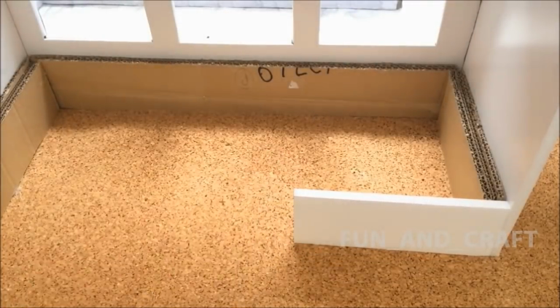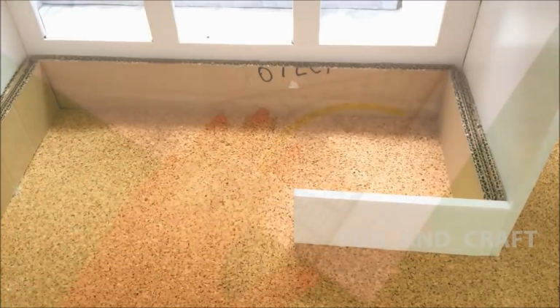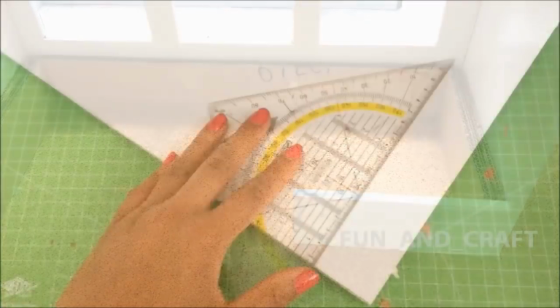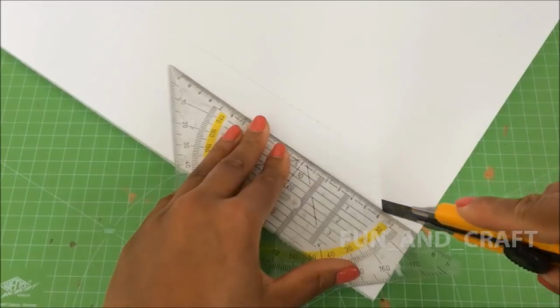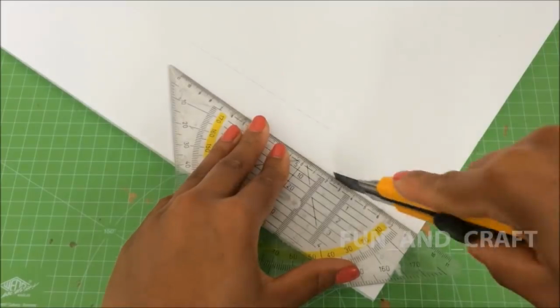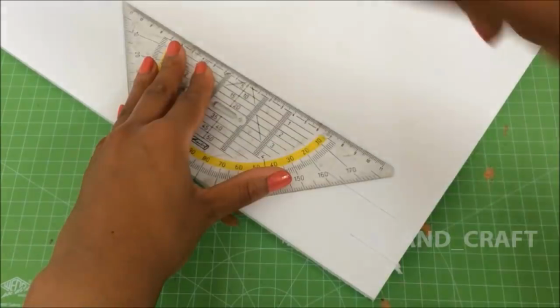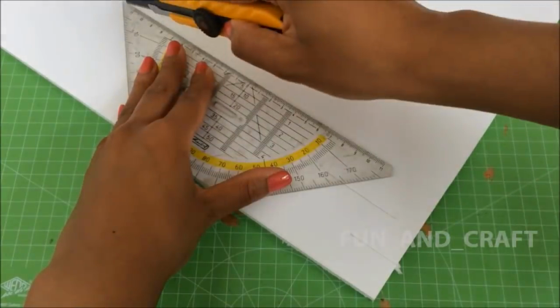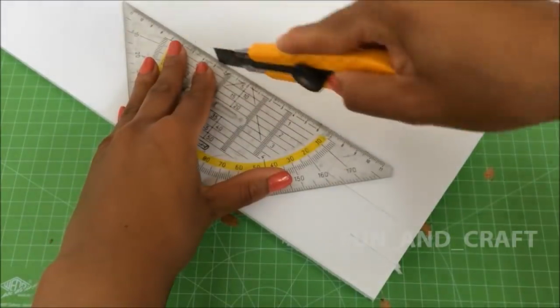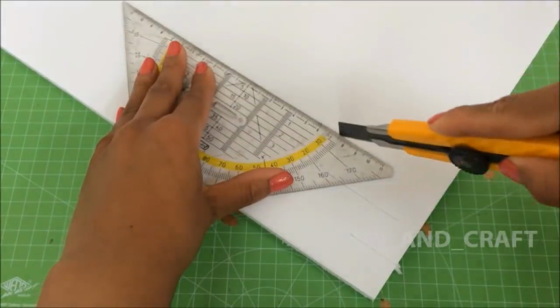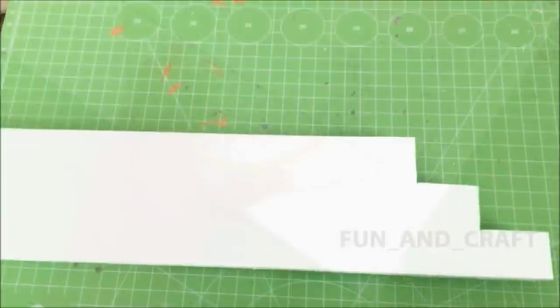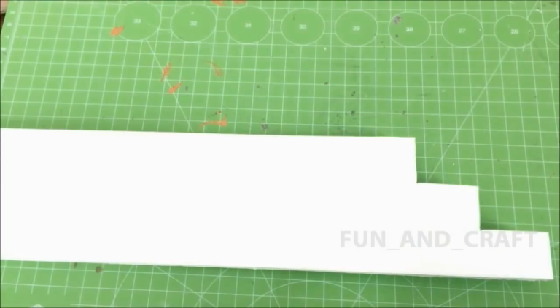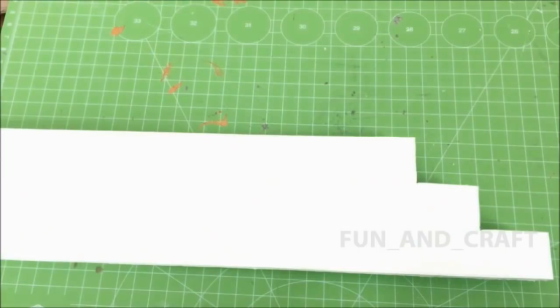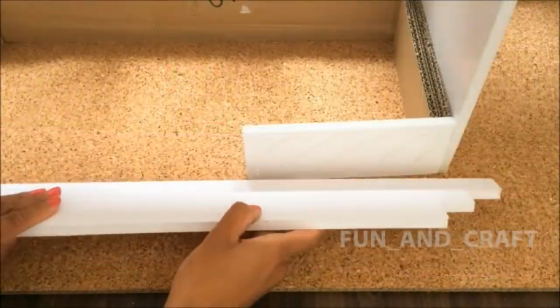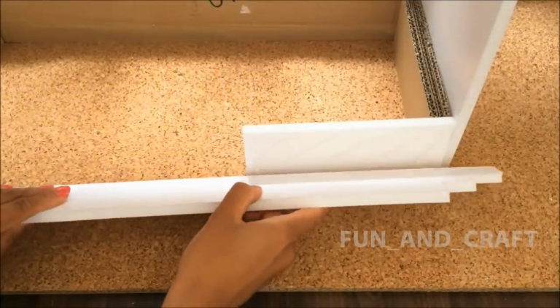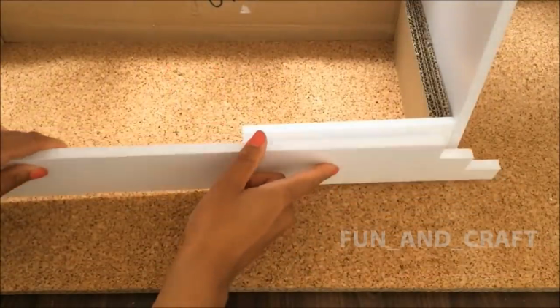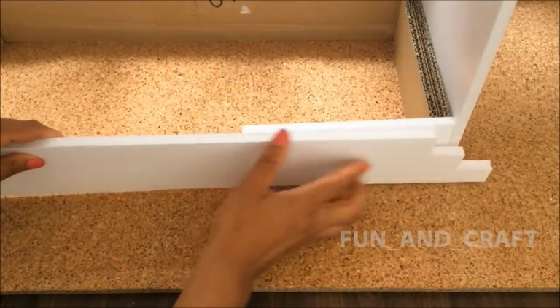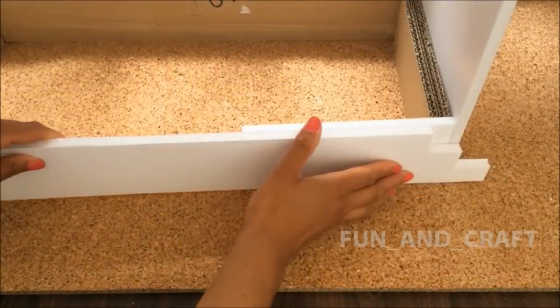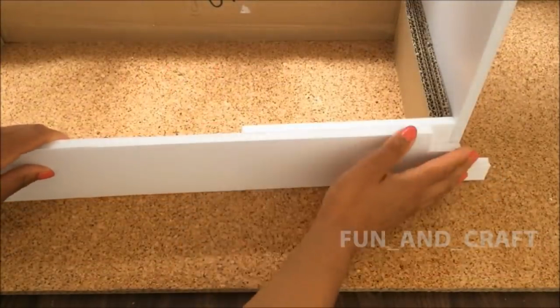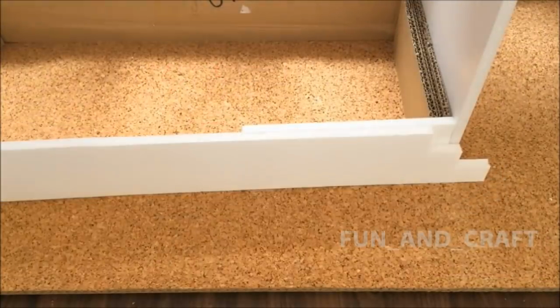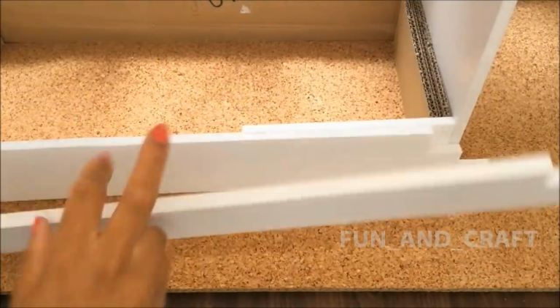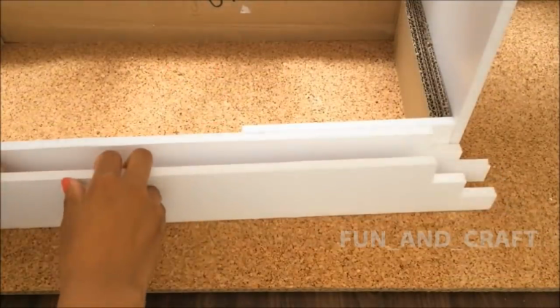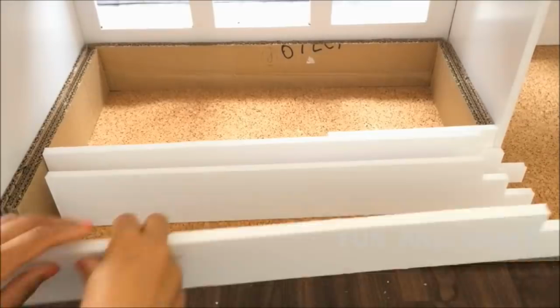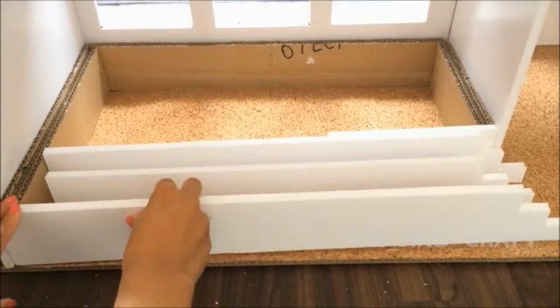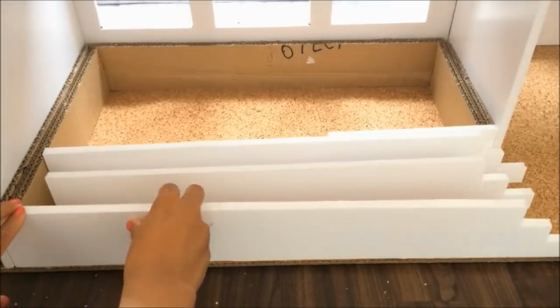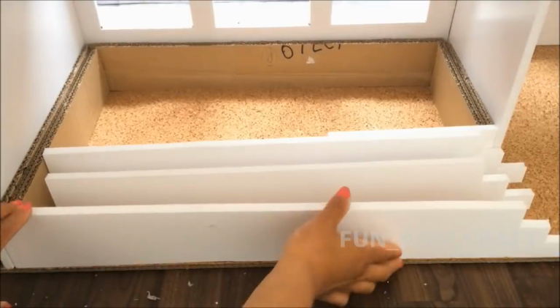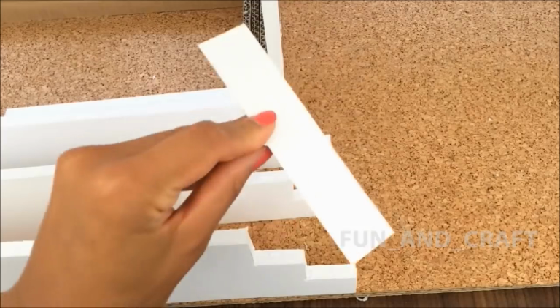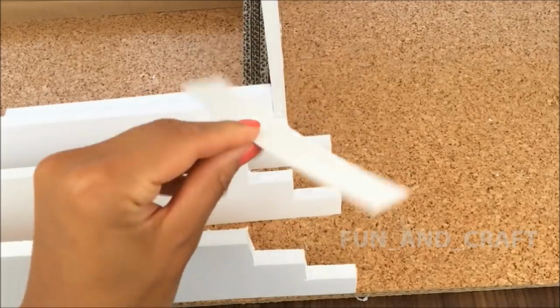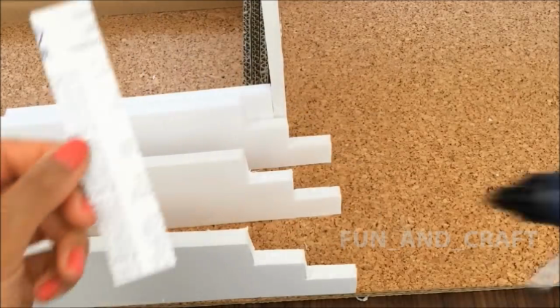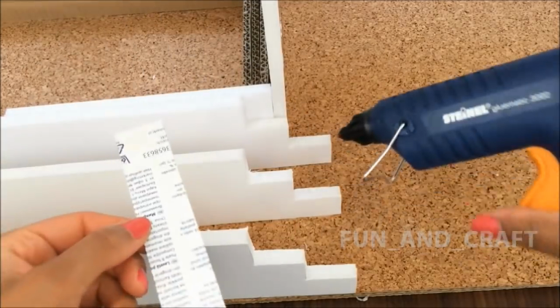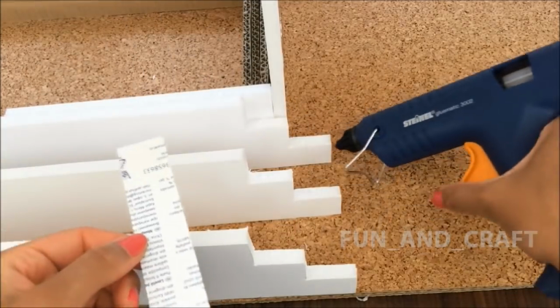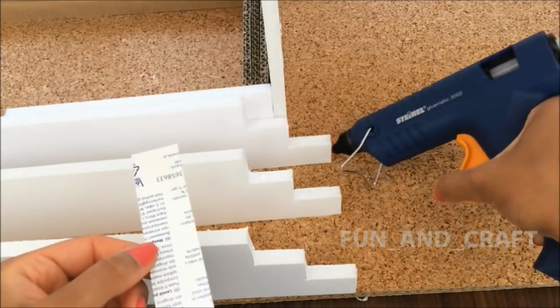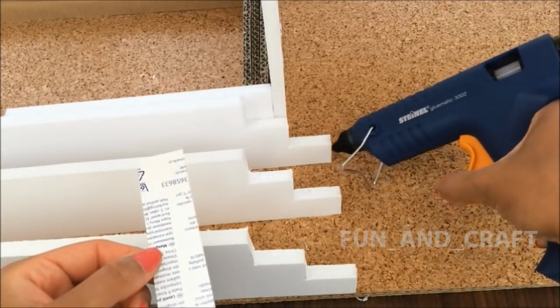Cut out three equal pieces of styrofoam and glue them next to each other — they're going to be the framework for the platform stairs. Then line the stairs with paperboard and popsicle sticks.